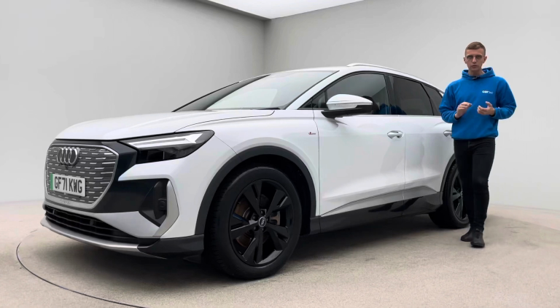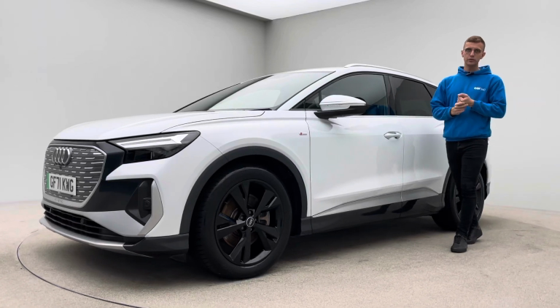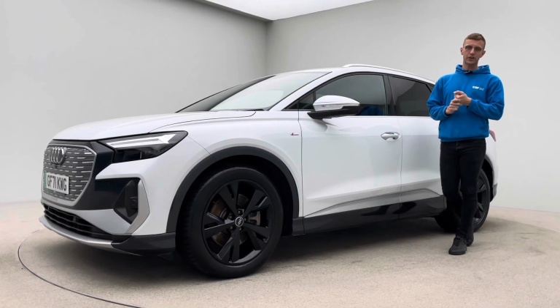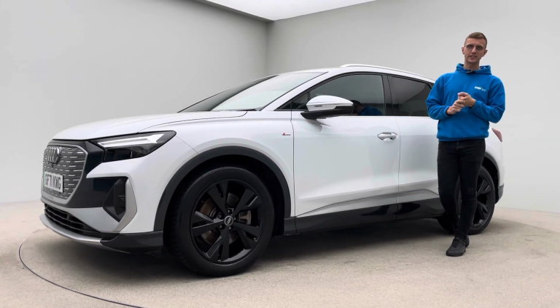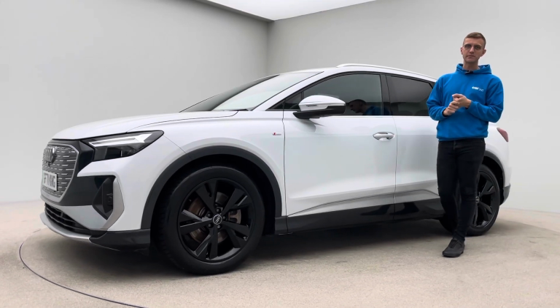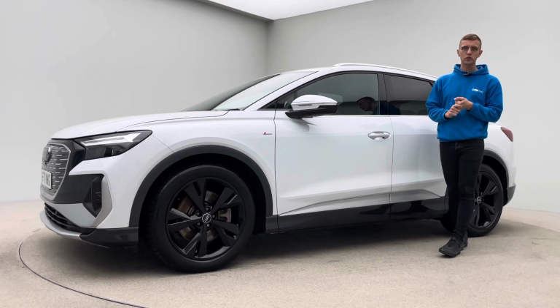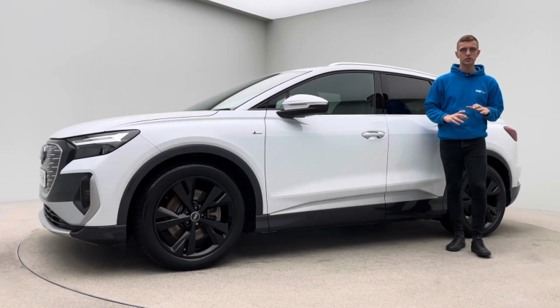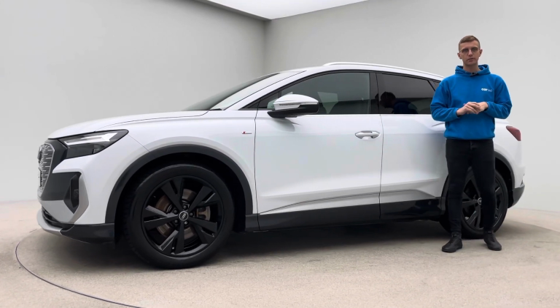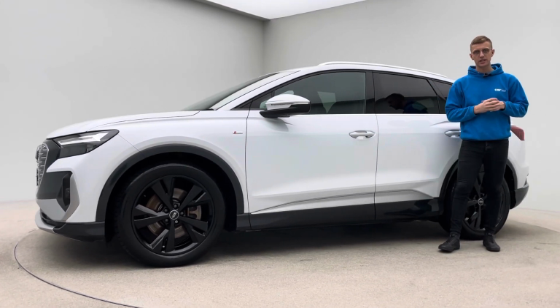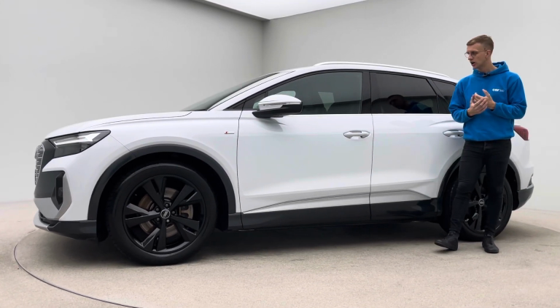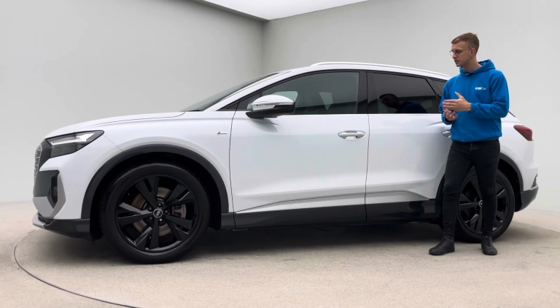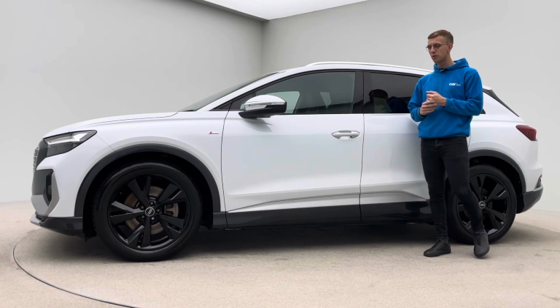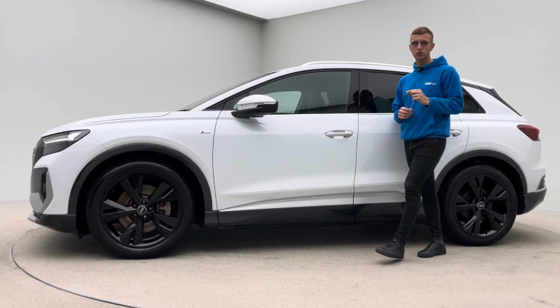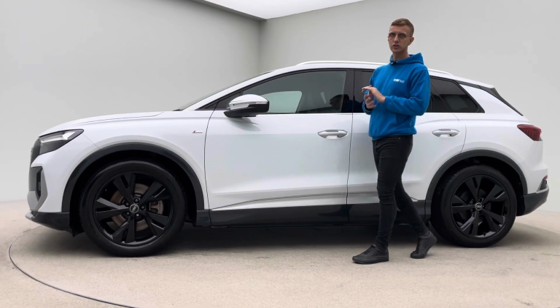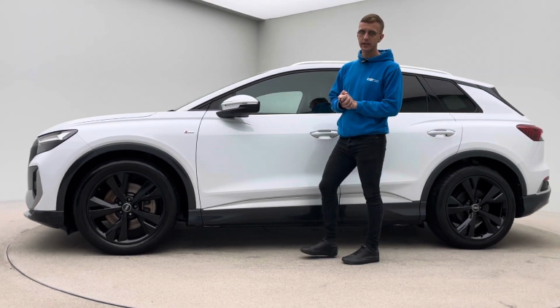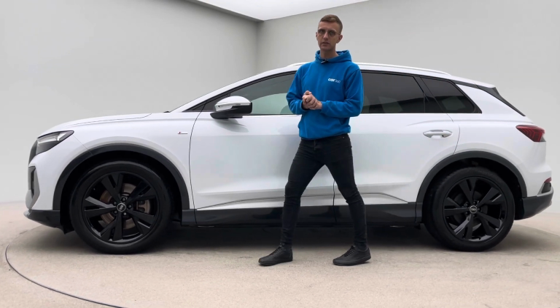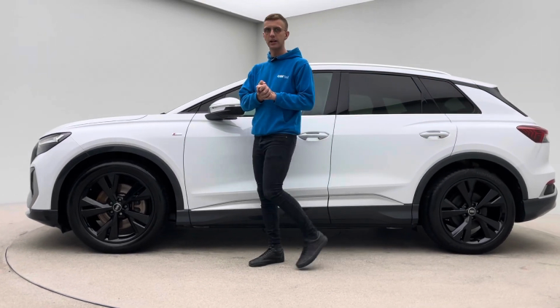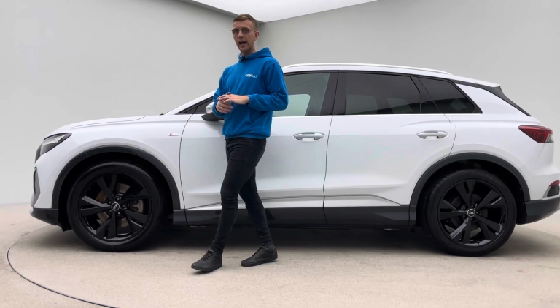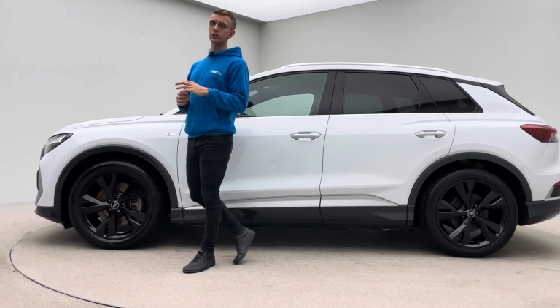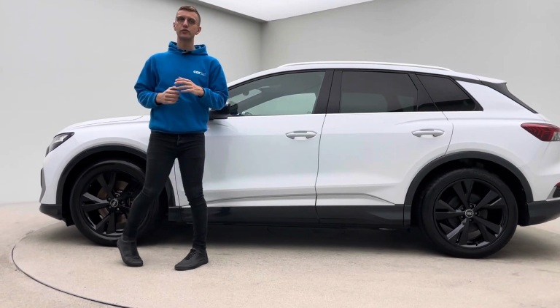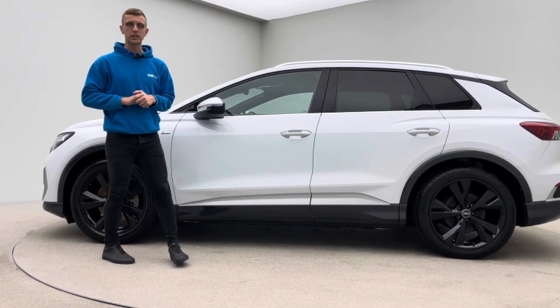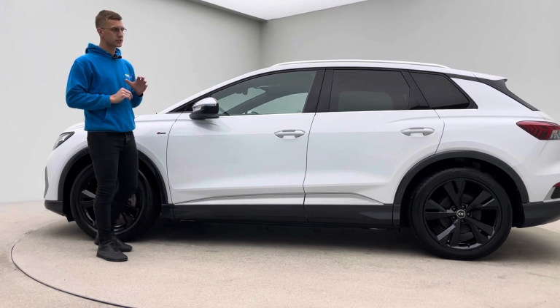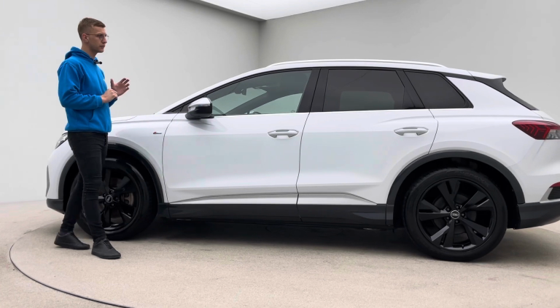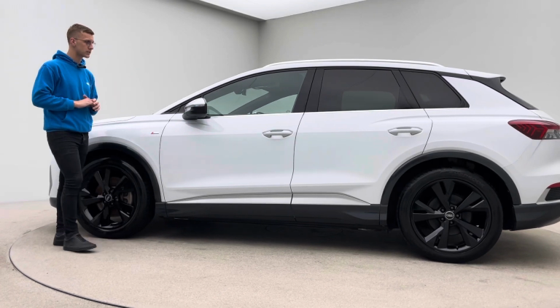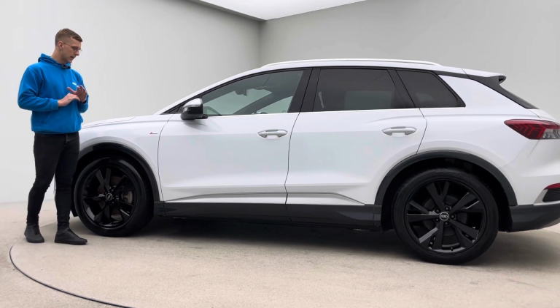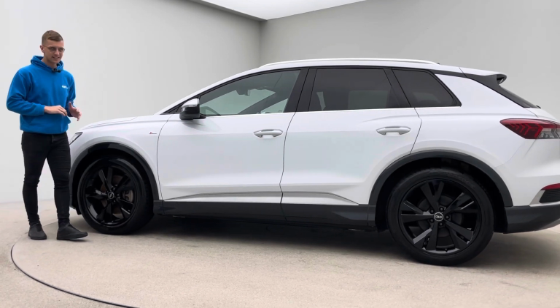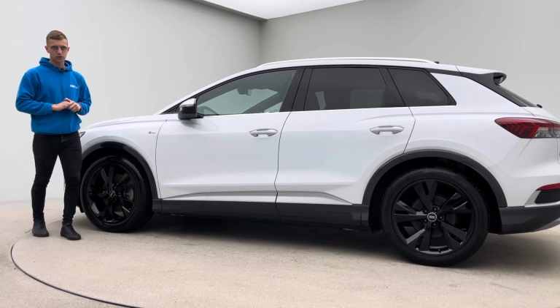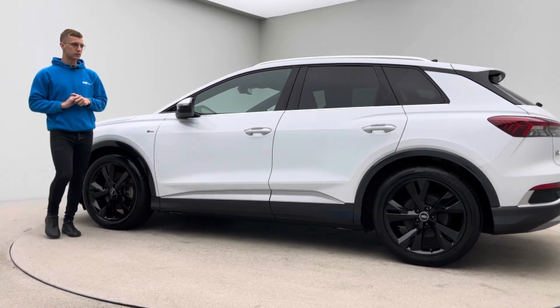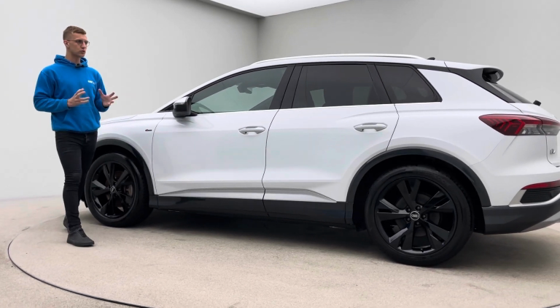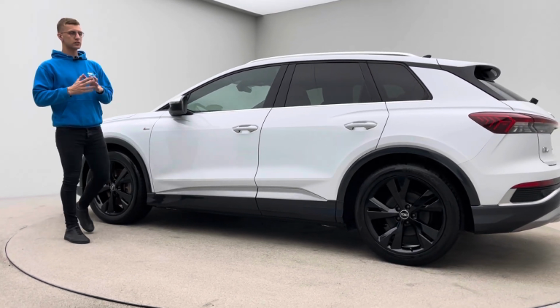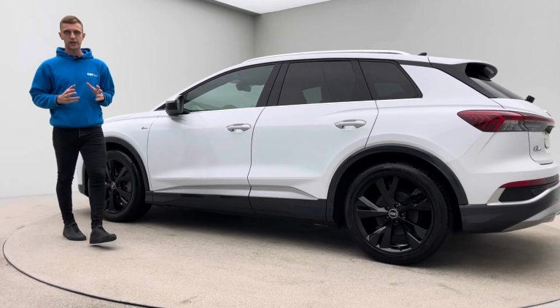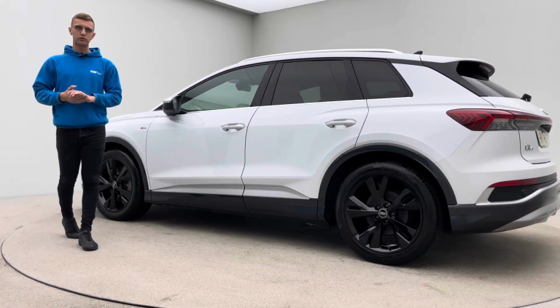Hello and welcome to Car360. My name's Ross. This is a short video presentation on our 71 plate, just under 28,000 mile Audi Q4 e-tron. This is the 40 and the S-Line model as well, so gorgeous in terms of spec and upgrades.